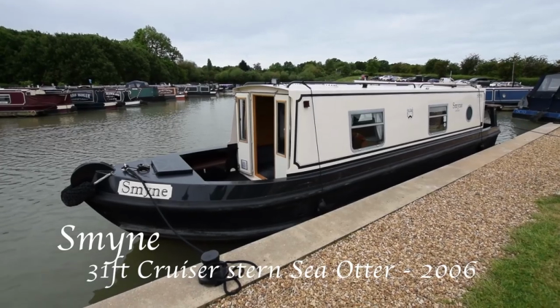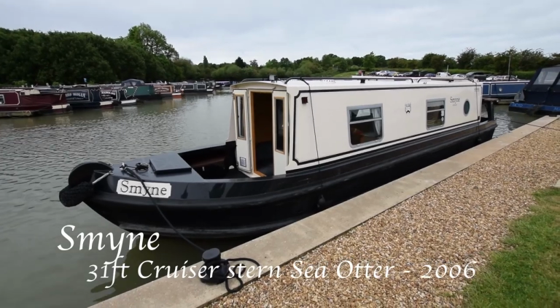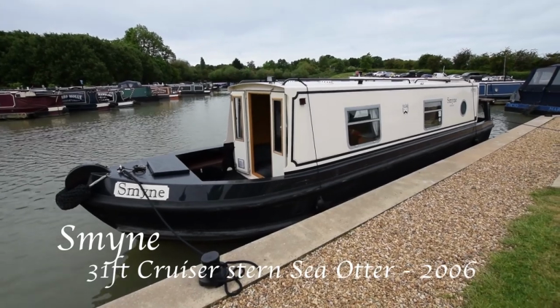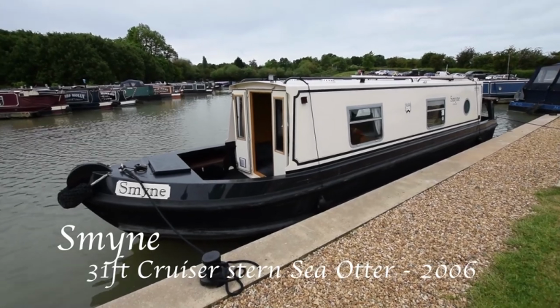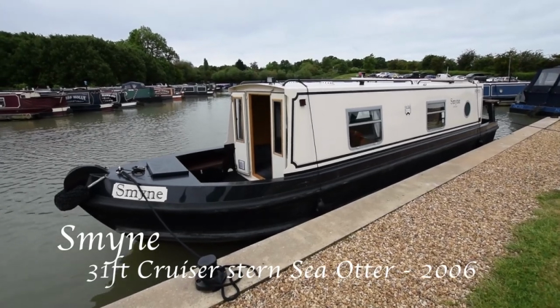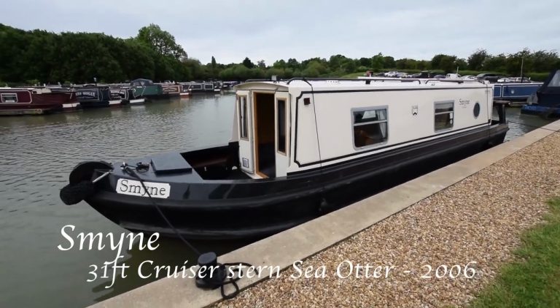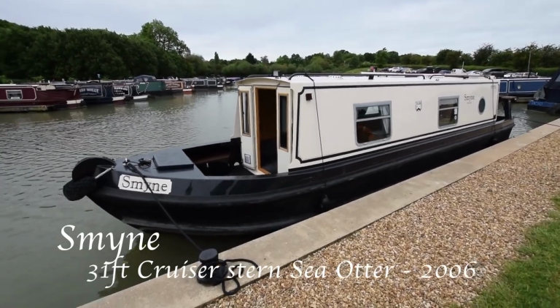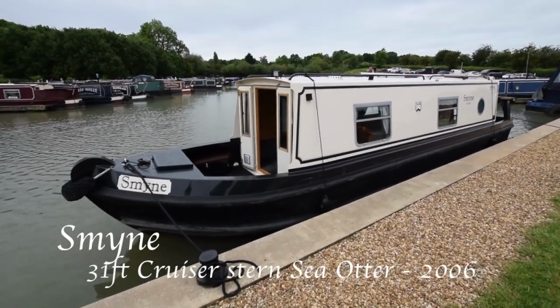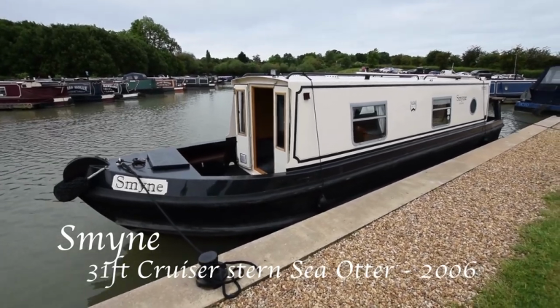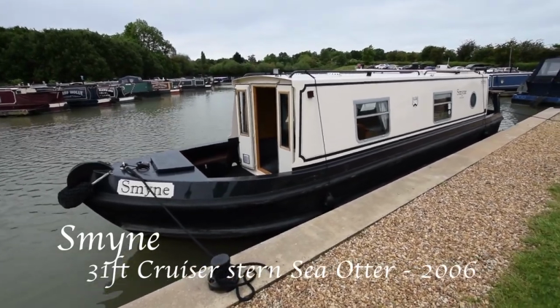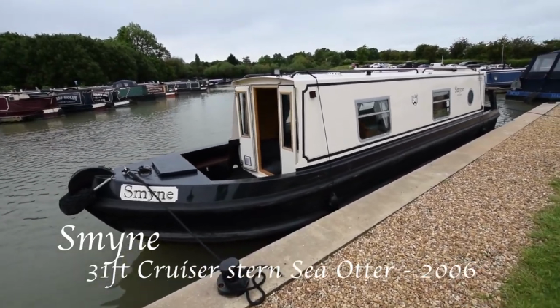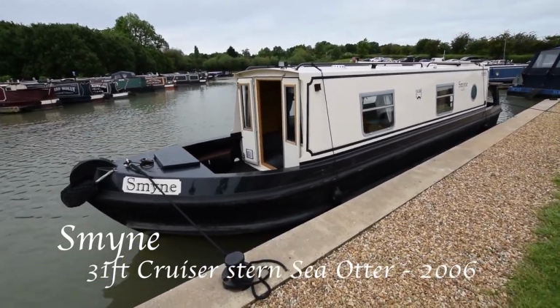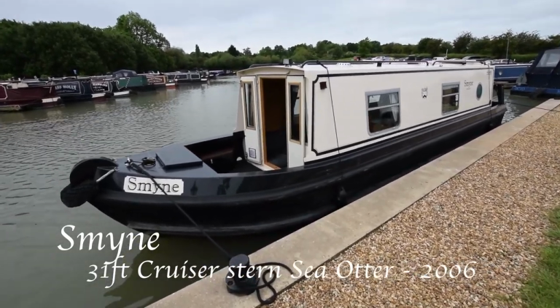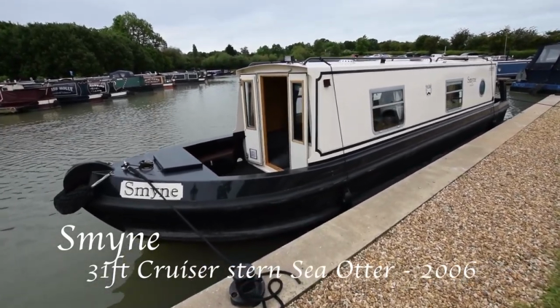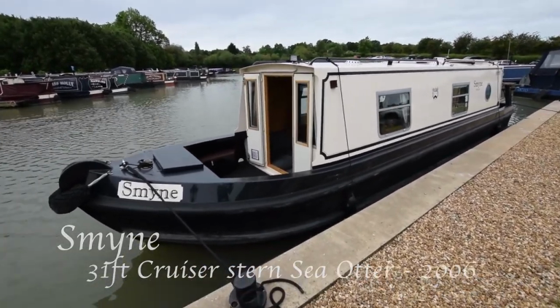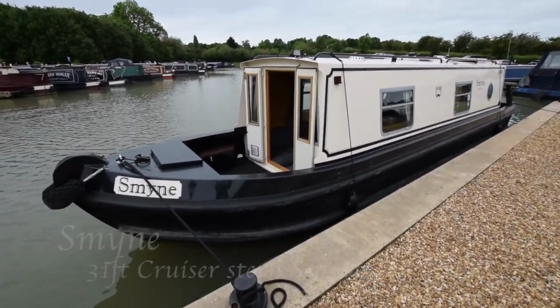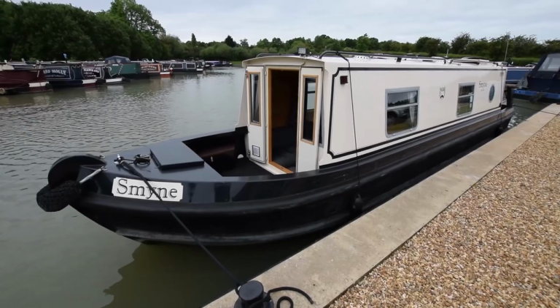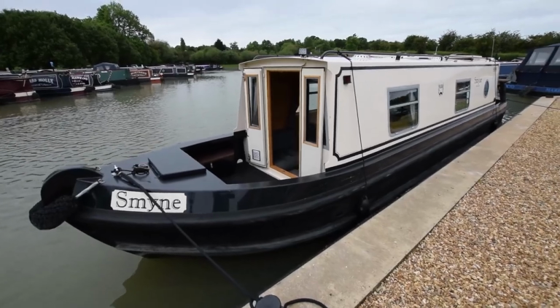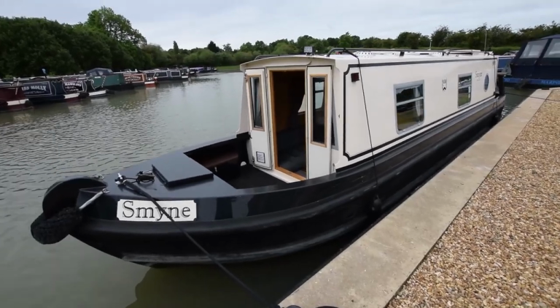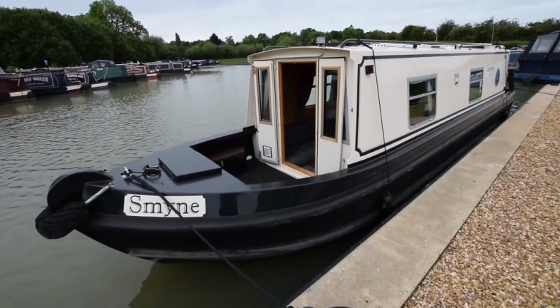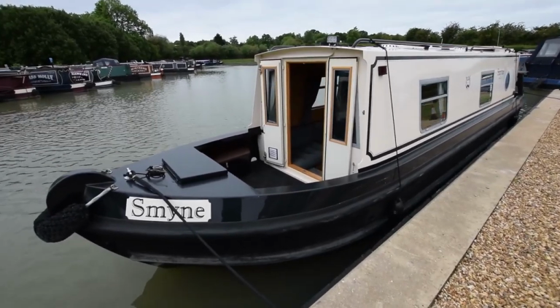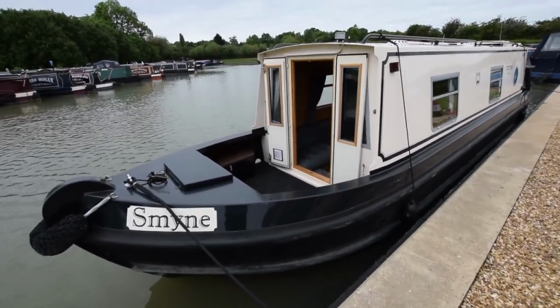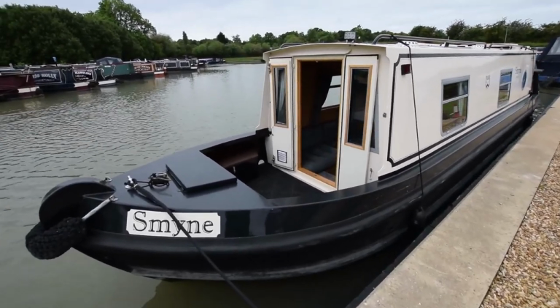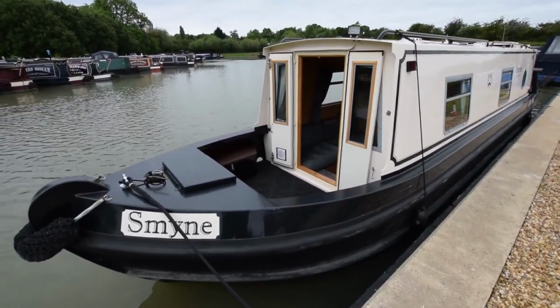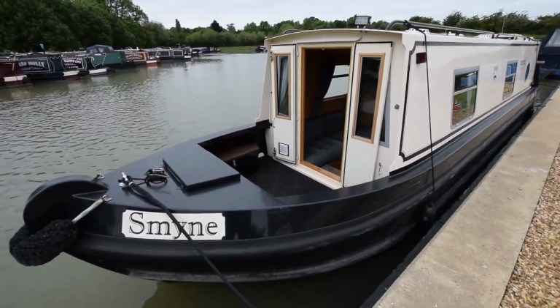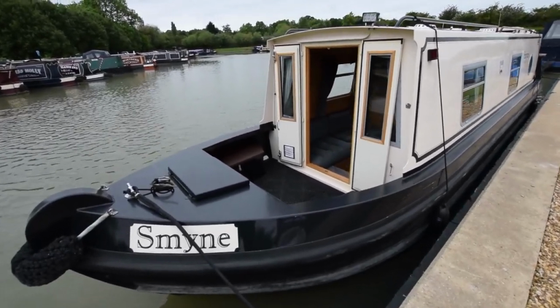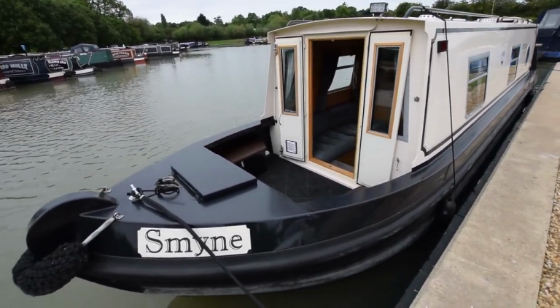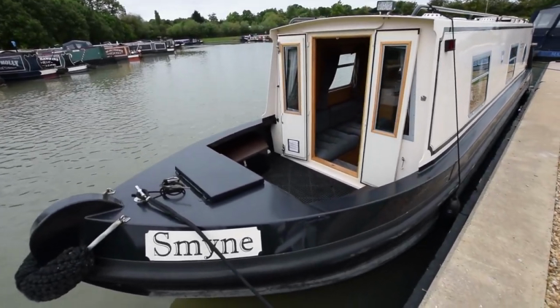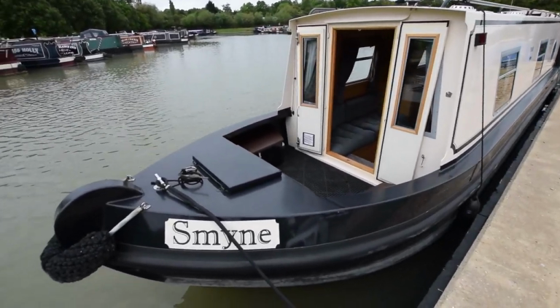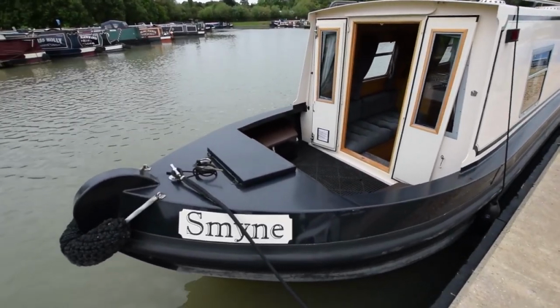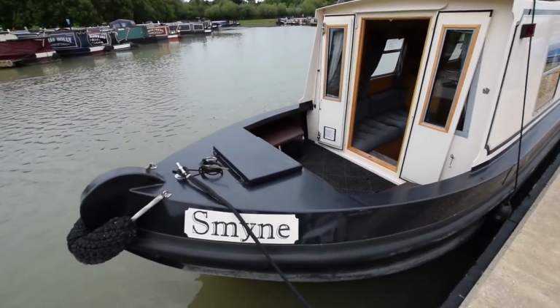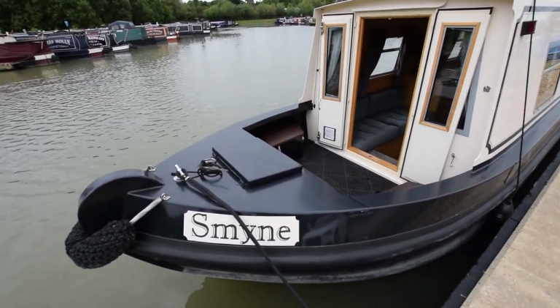This is Smine. She's a lovely 31-foot Sea Otter, cruiser stern, built in 2006.